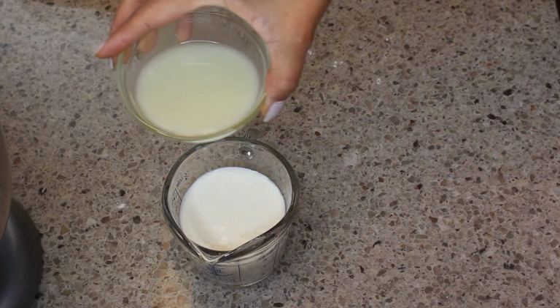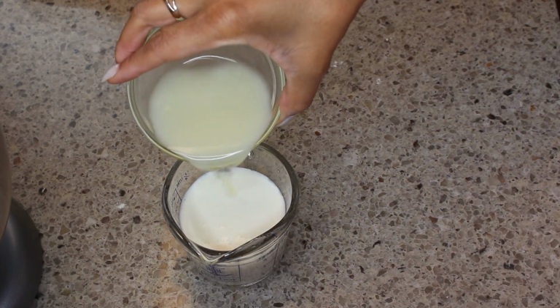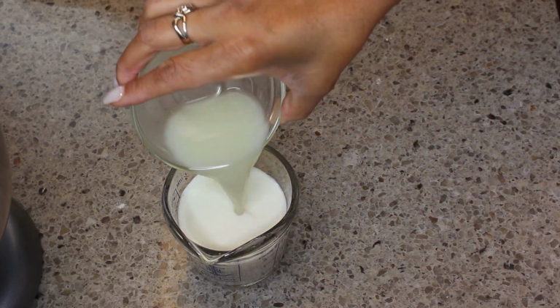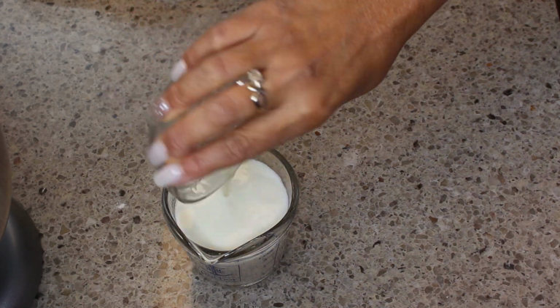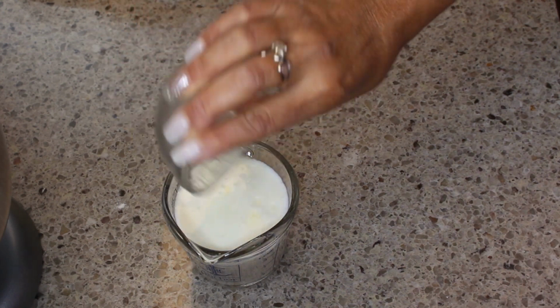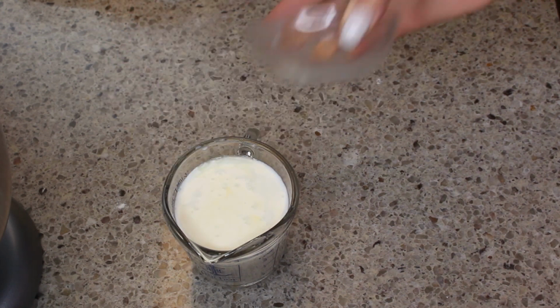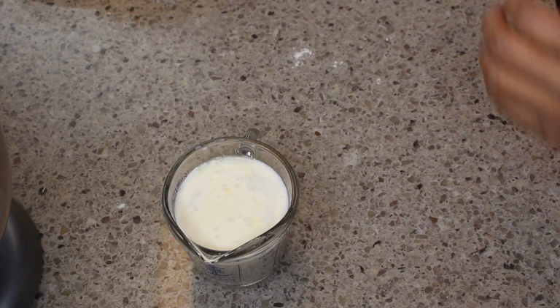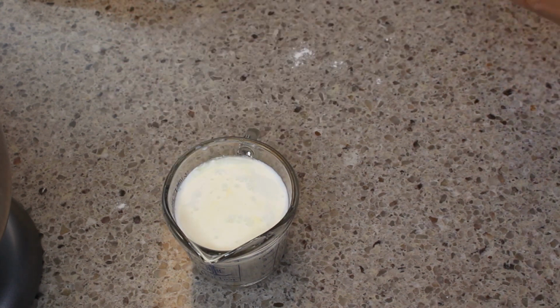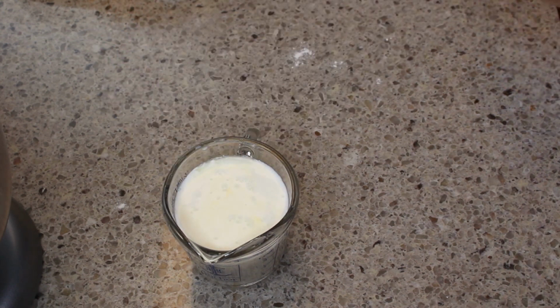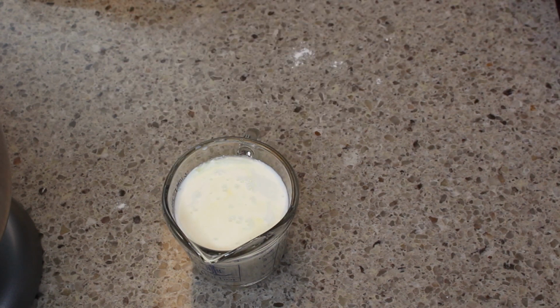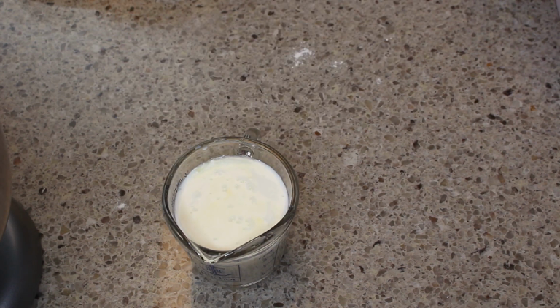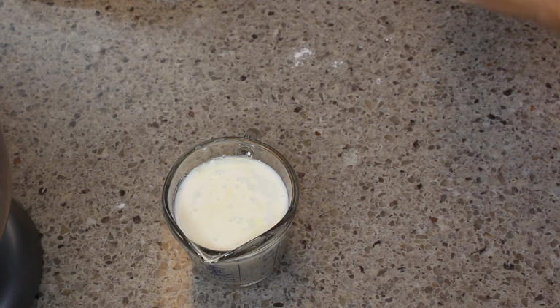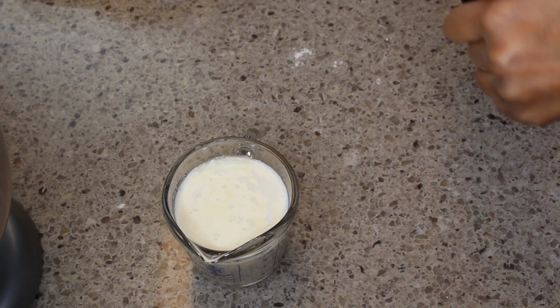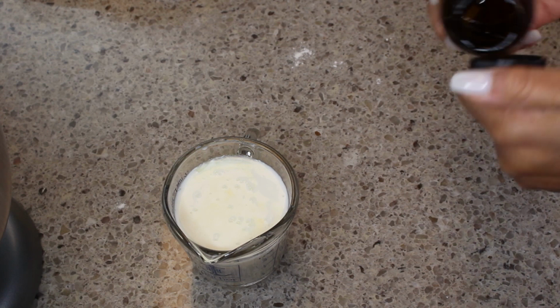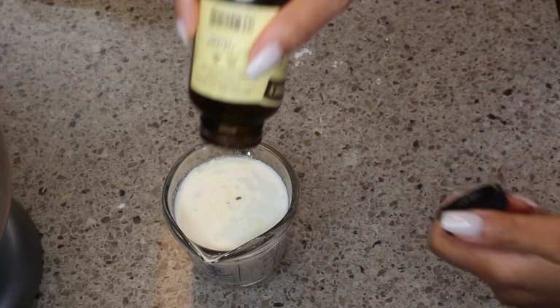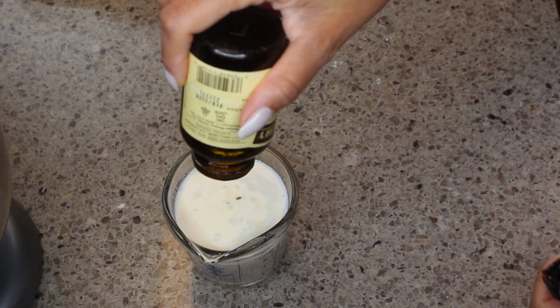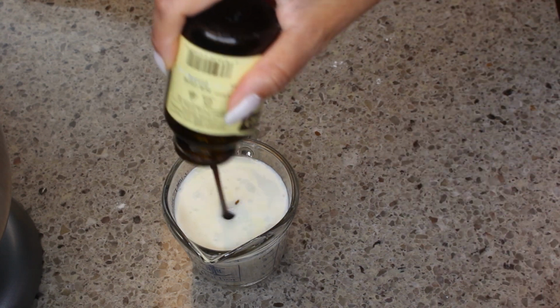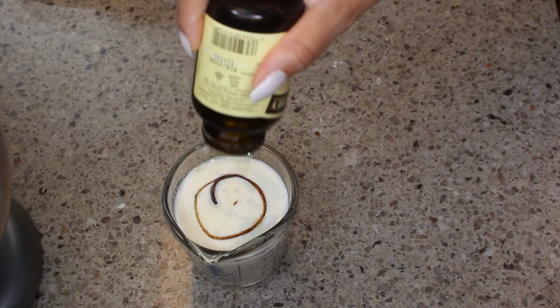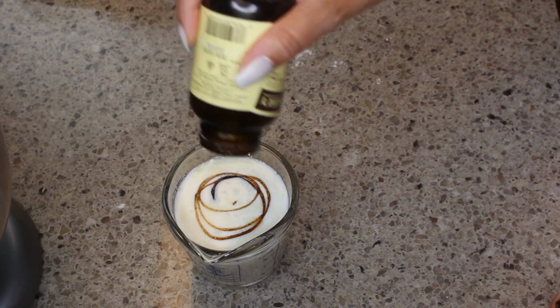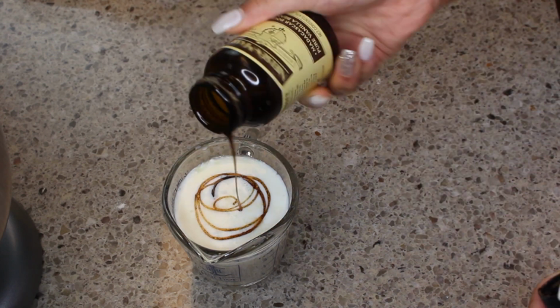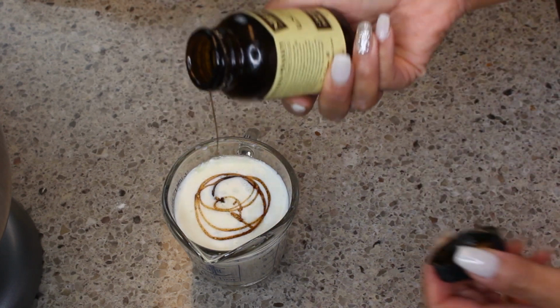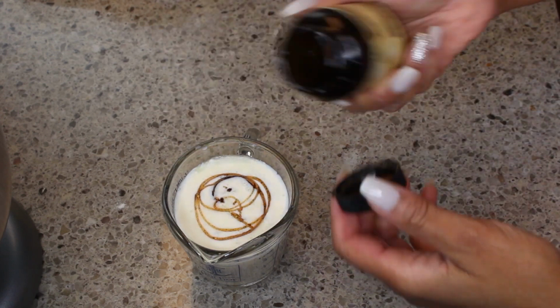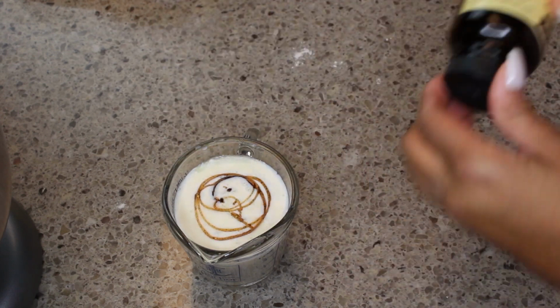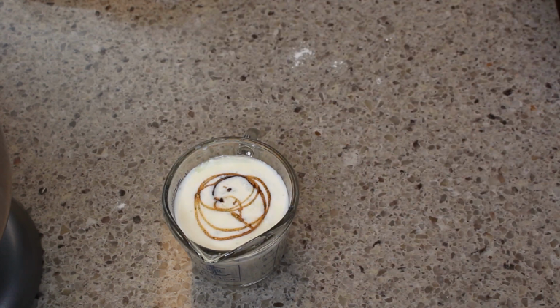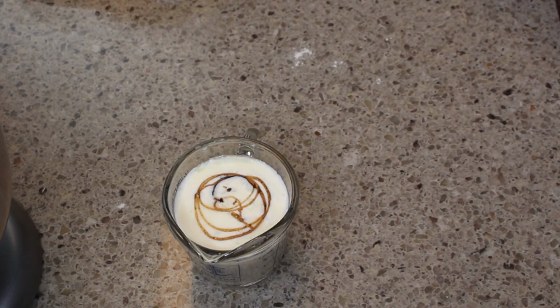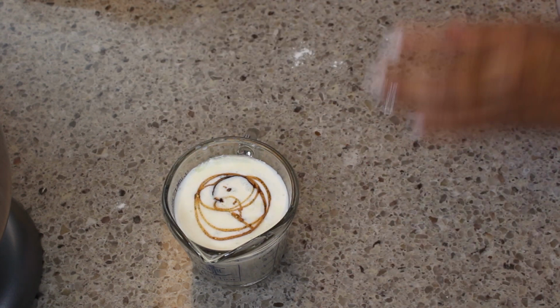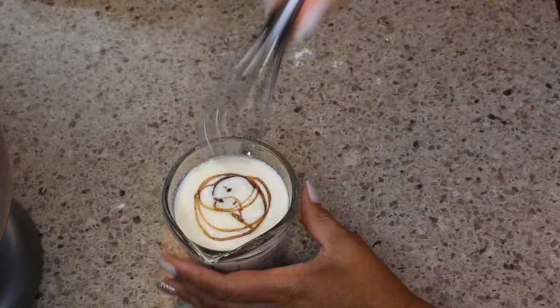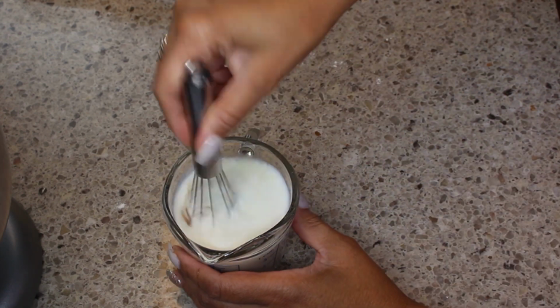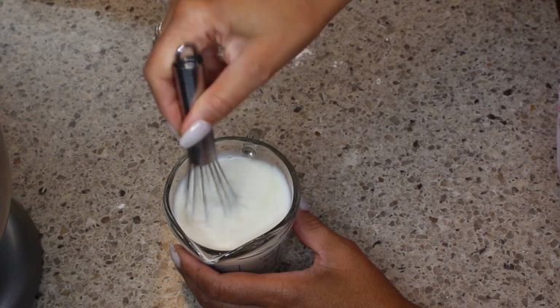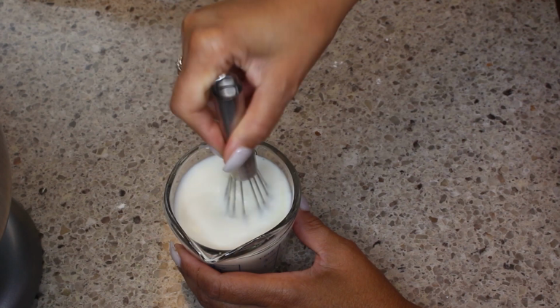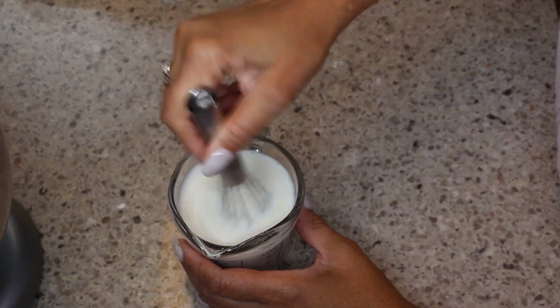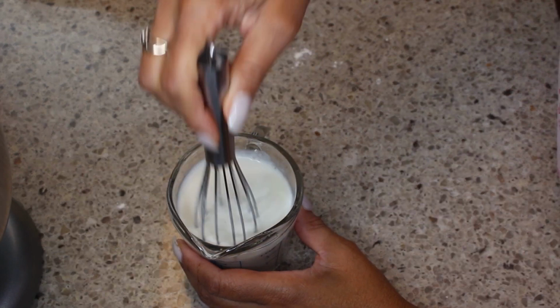I have my milk, I have fresh squeezed lemon juice, and now I'm going to be adding in a little vanilla, which is optional. Then I'm going to start to combine that and set it aside.